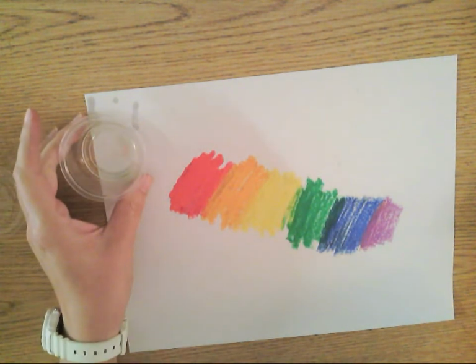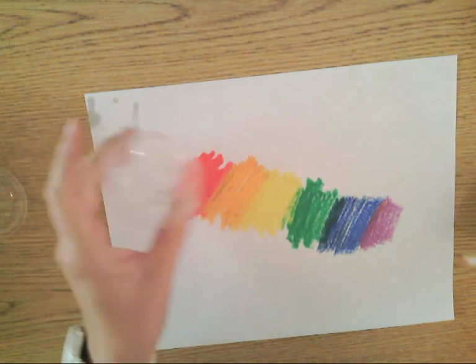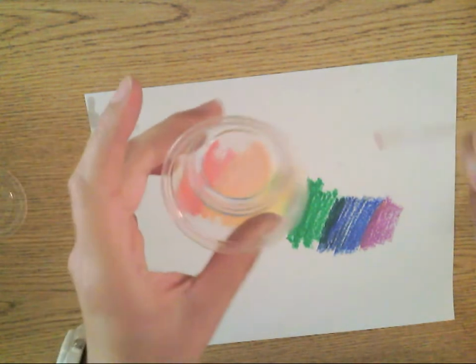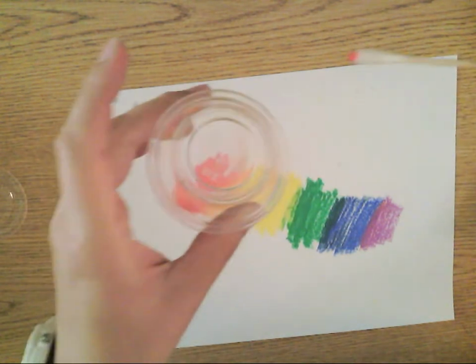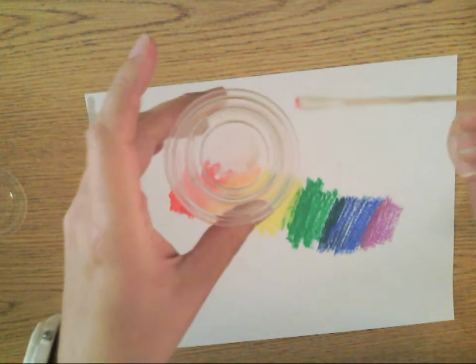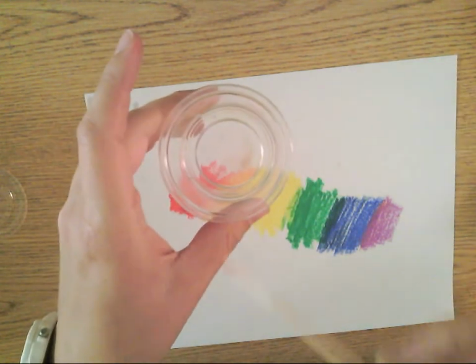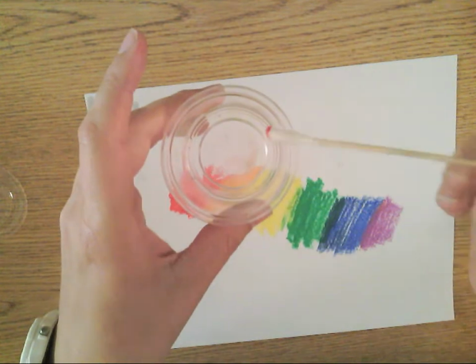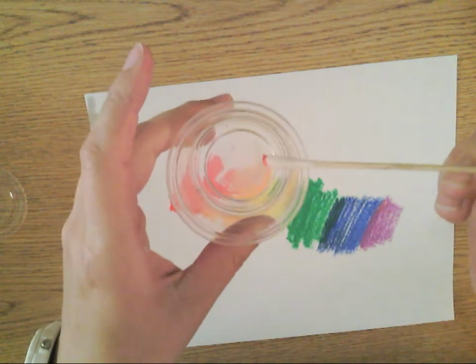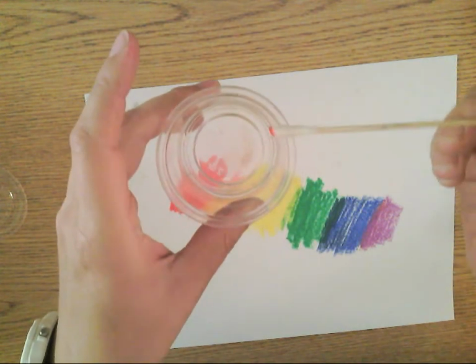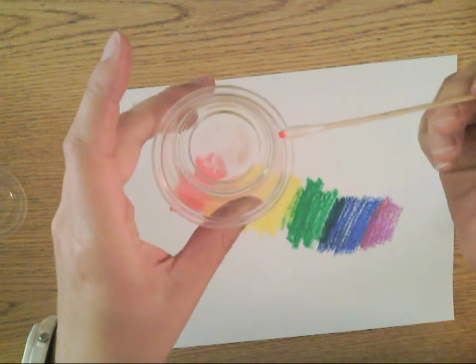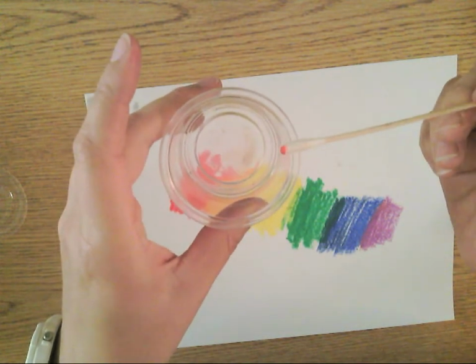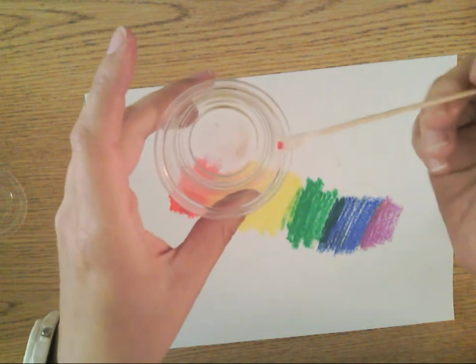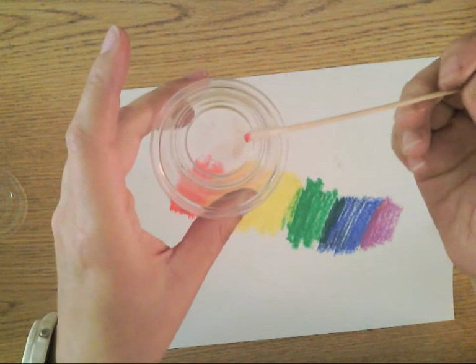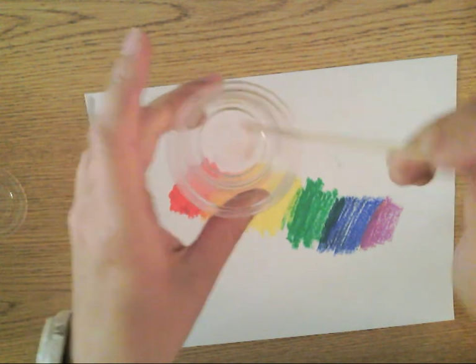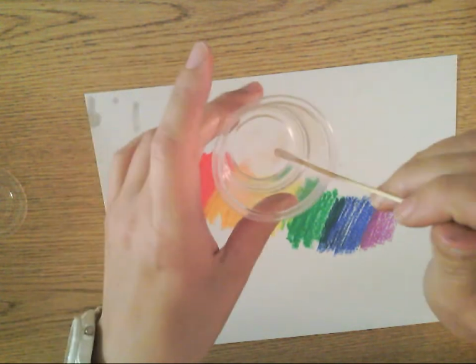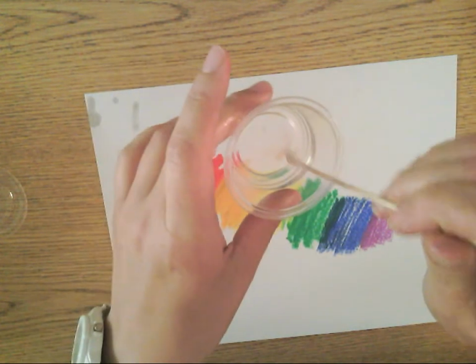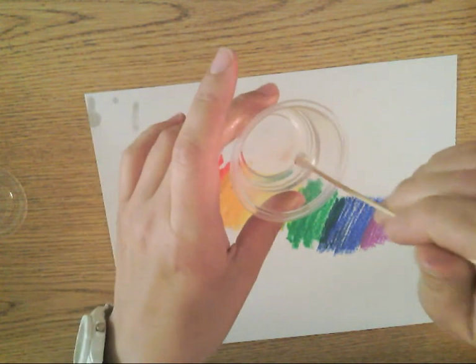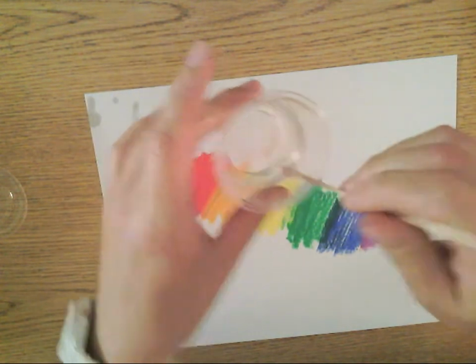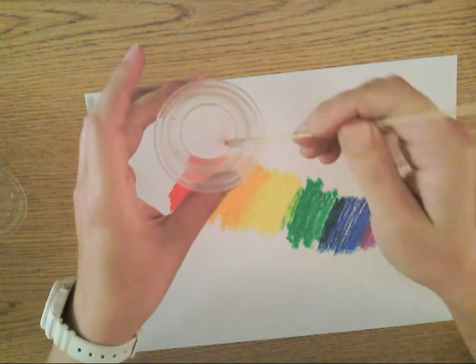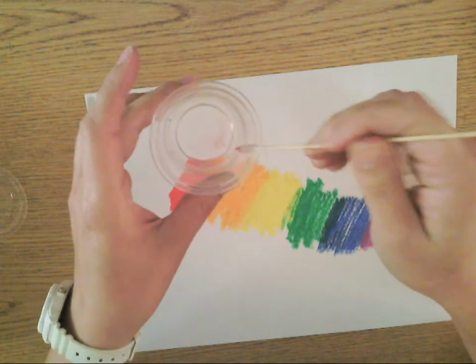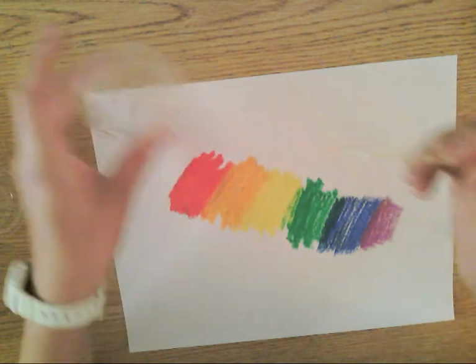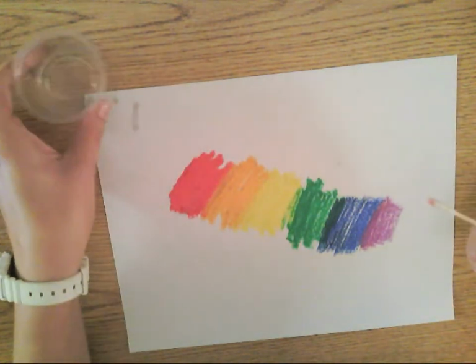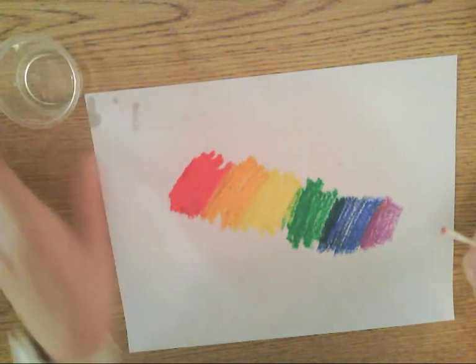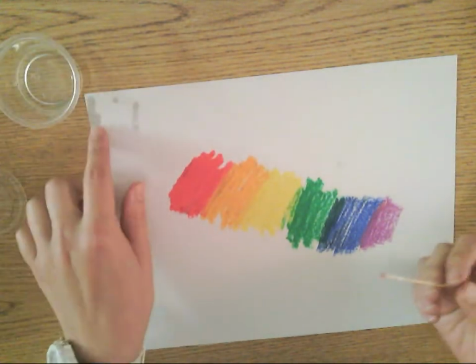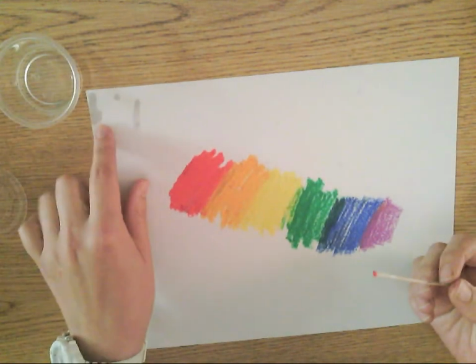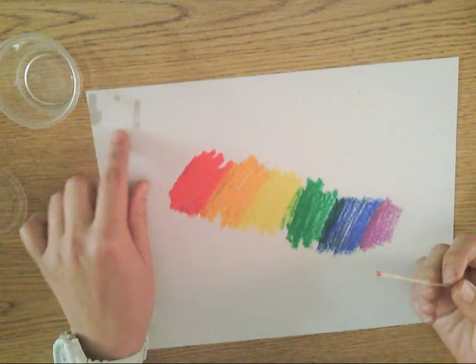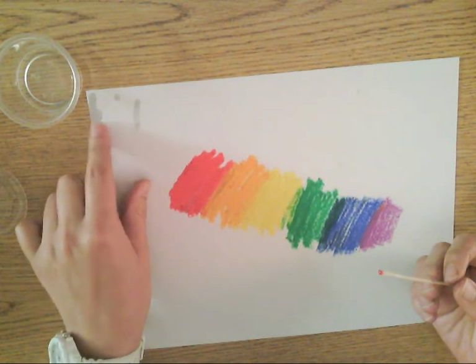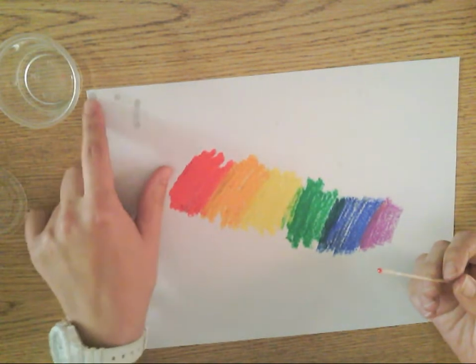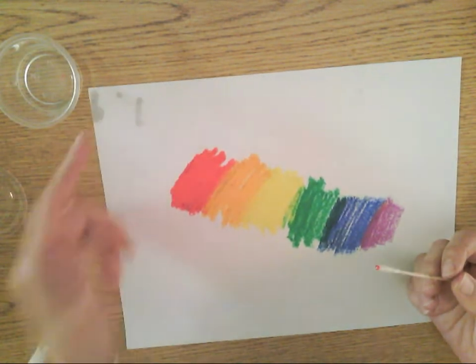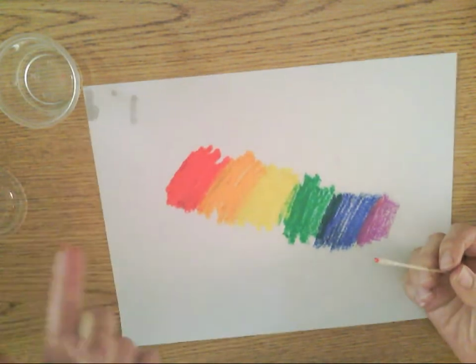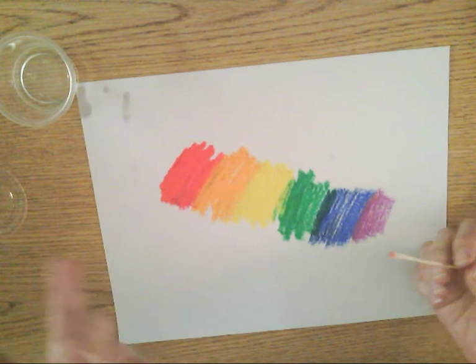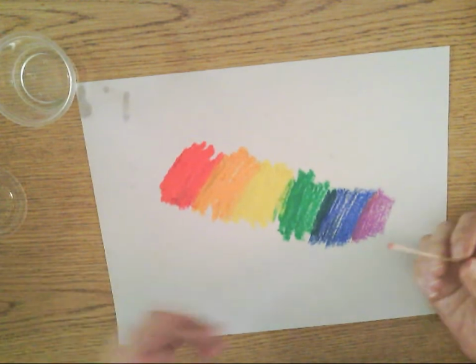Back in the drawing studio, there is baby oil and Q-tips. You're going to take your Q-tip and dip it in the baby oil. Be careful because it can leave some oil stains on your paper, so you really want to try not to drip.